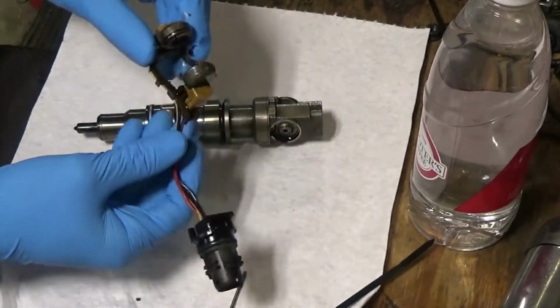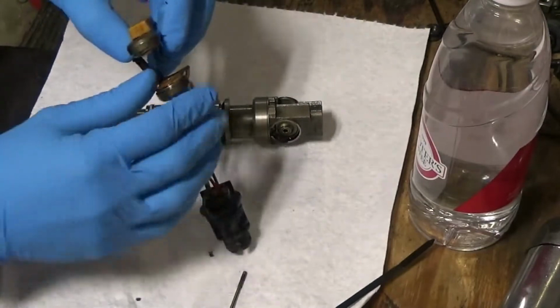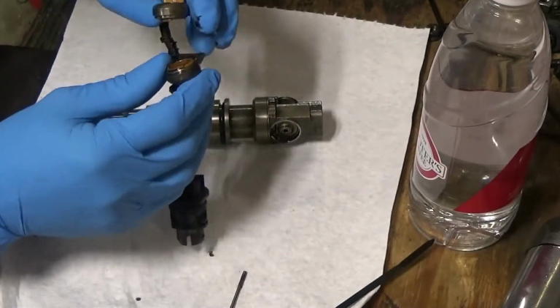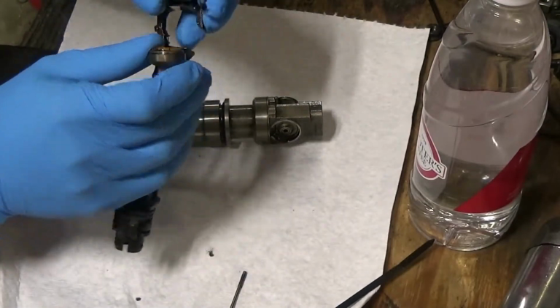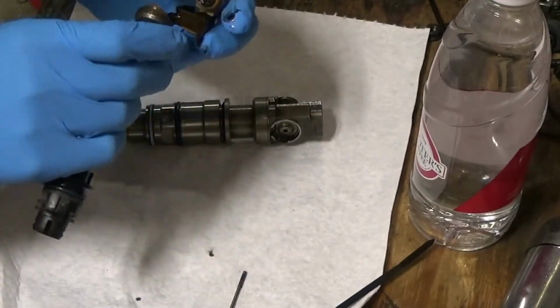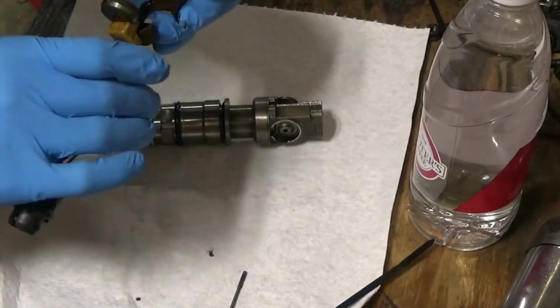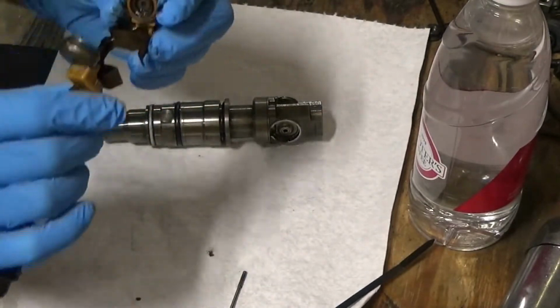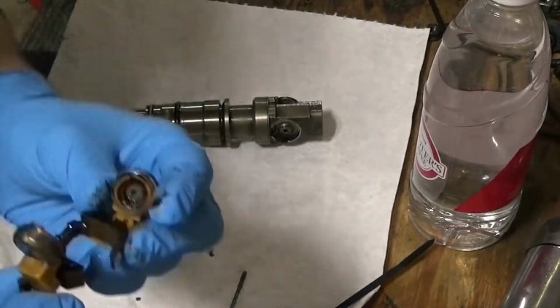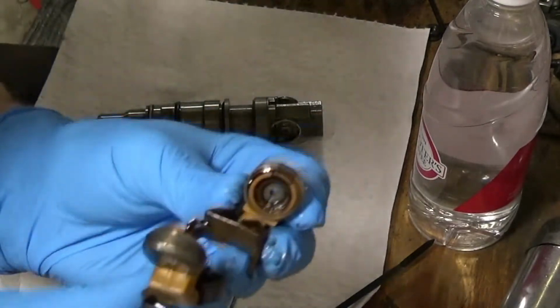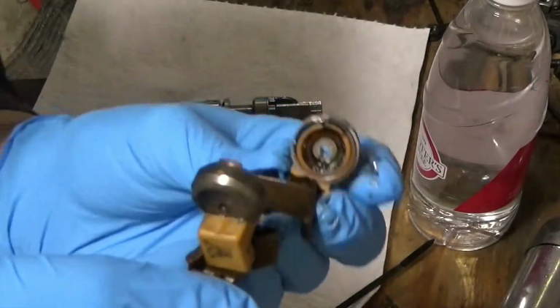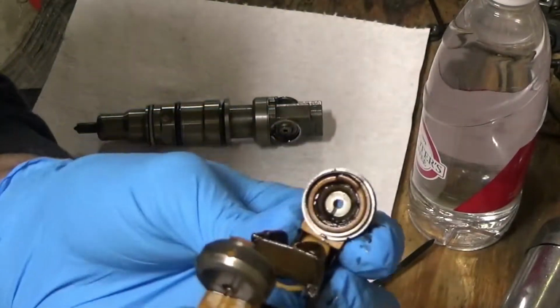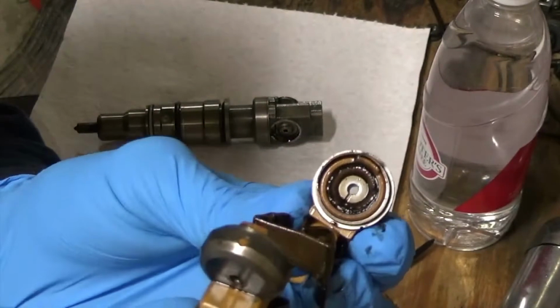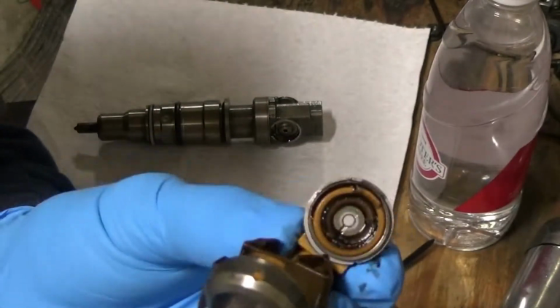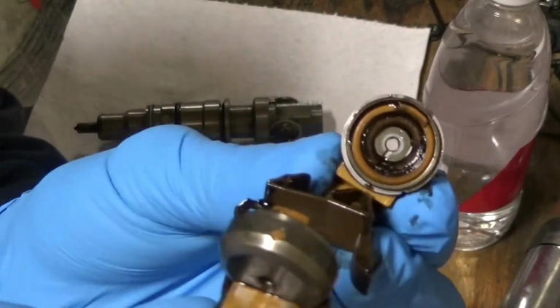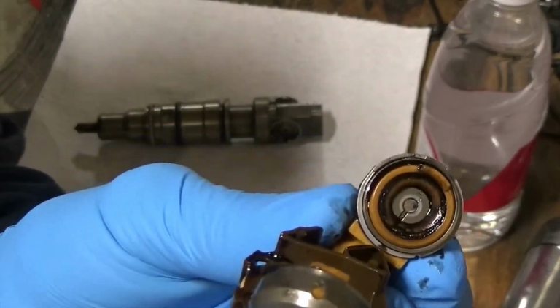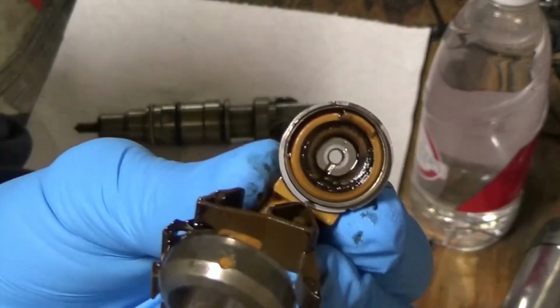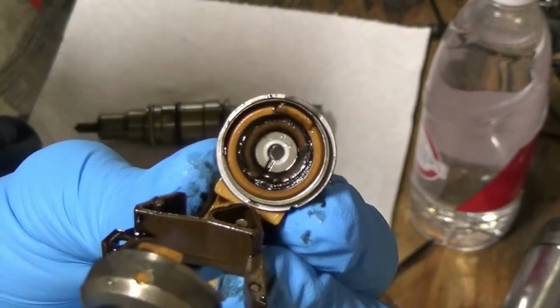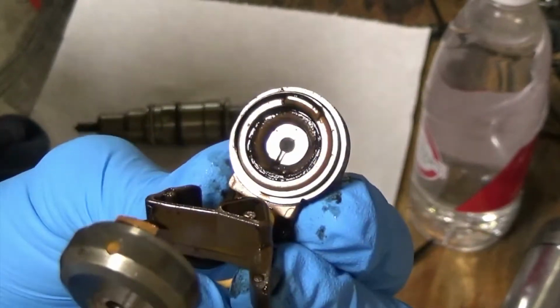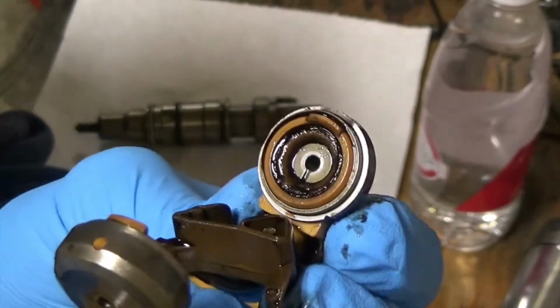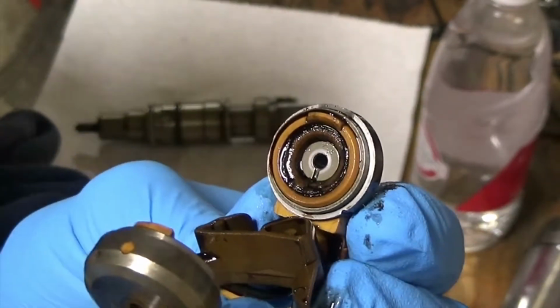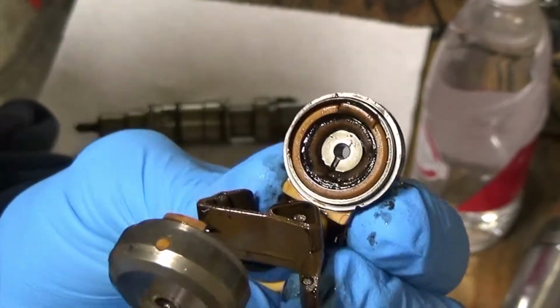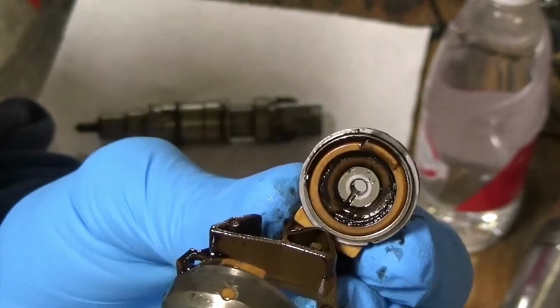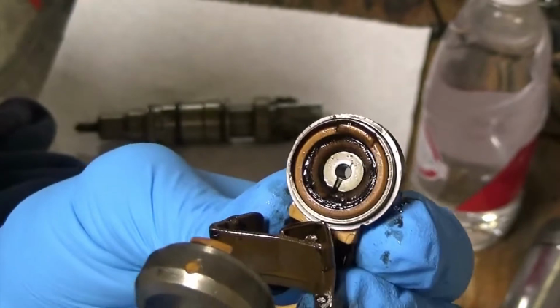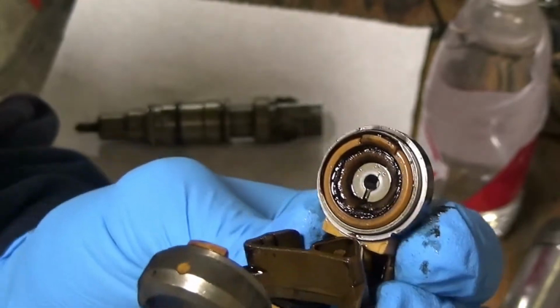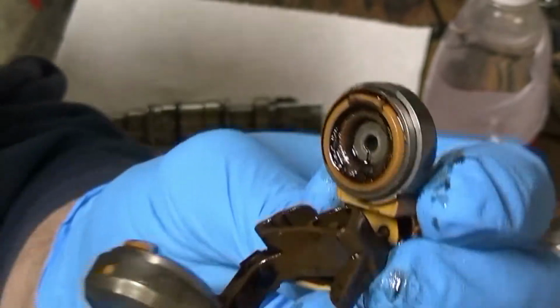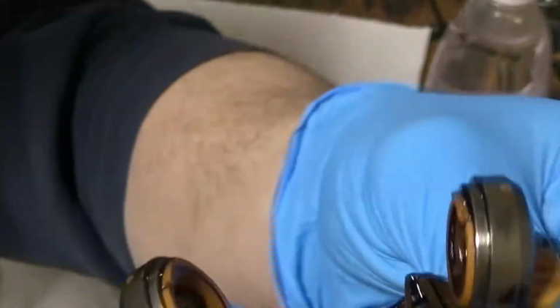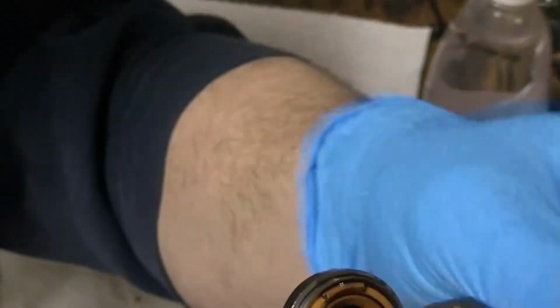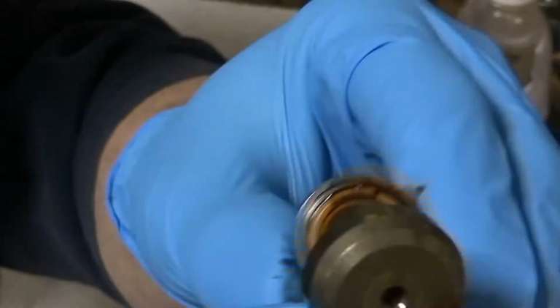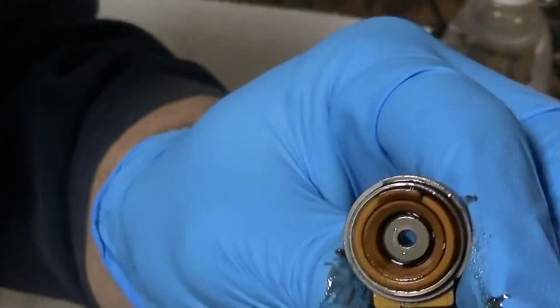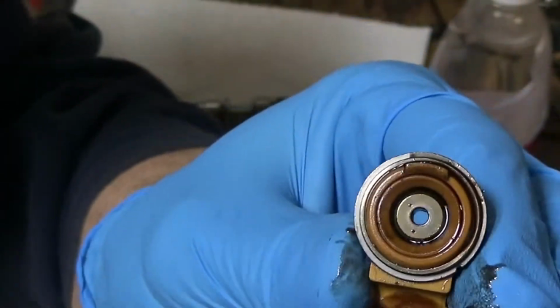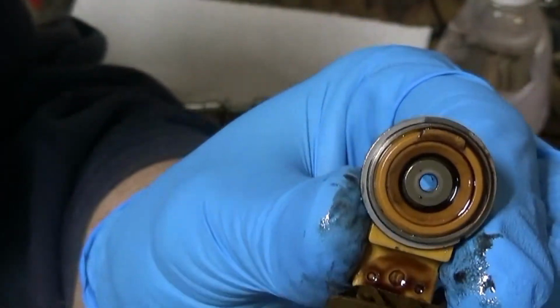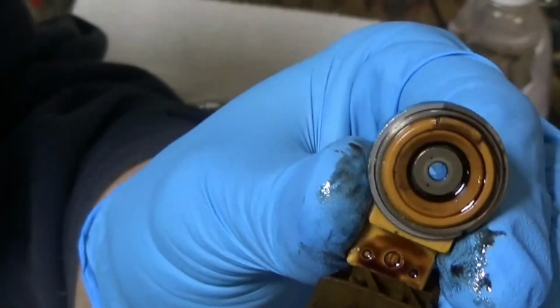Then I start looking at my coil. If you see here, you can see that coil is burnt. Look at this other one — and it's fine. So that's the culprit.